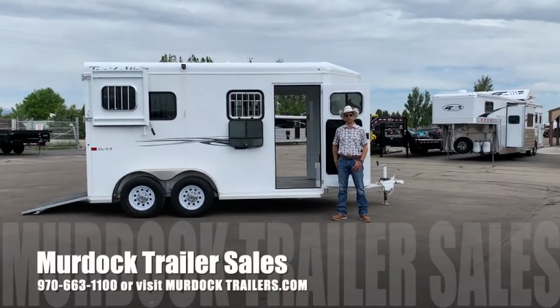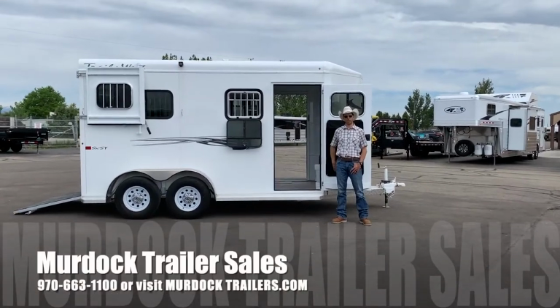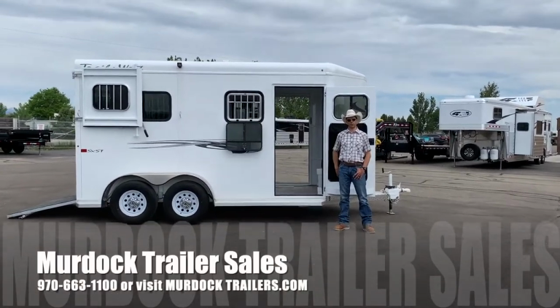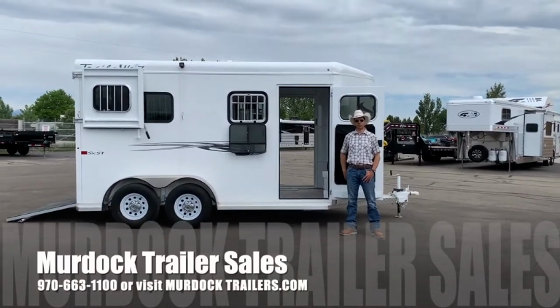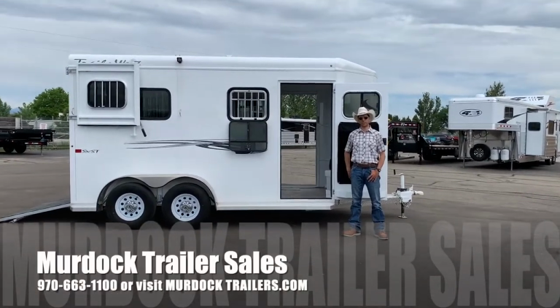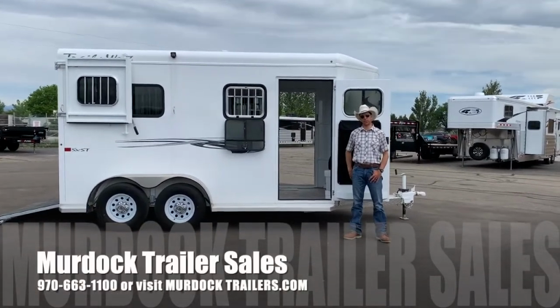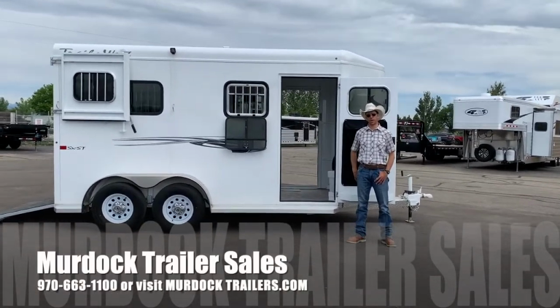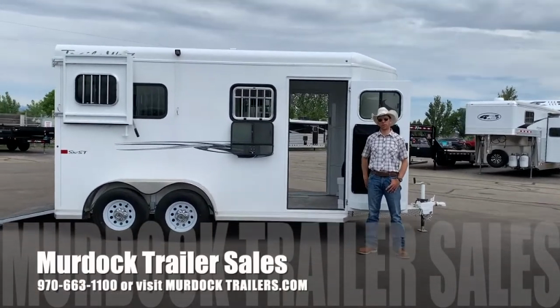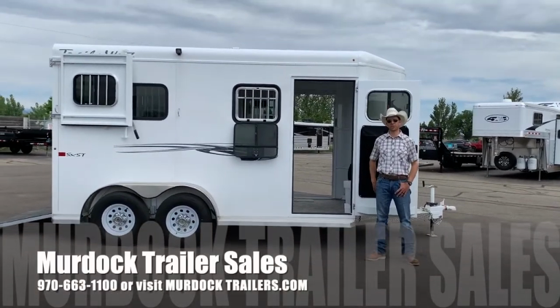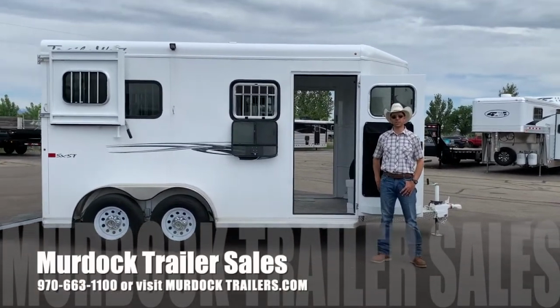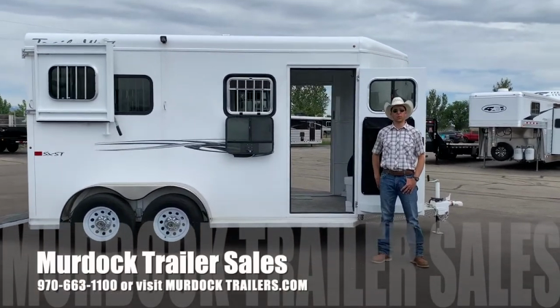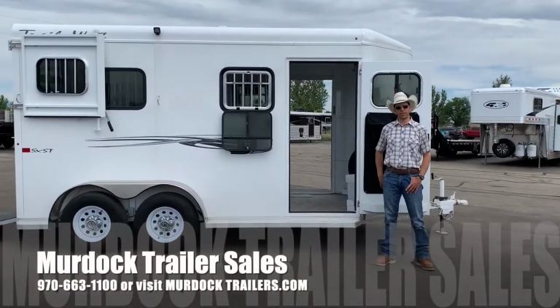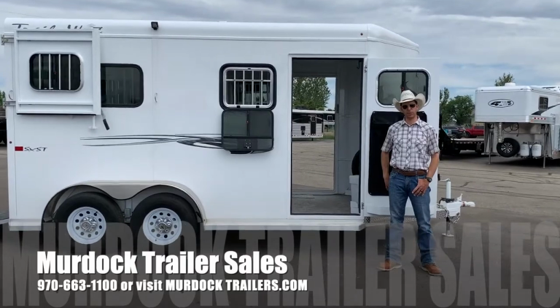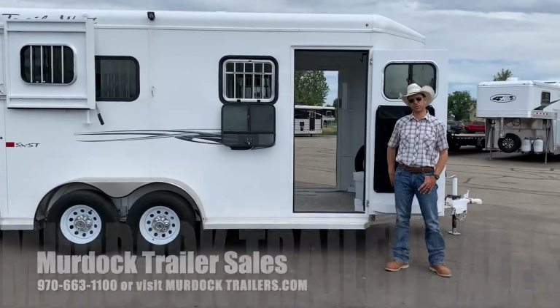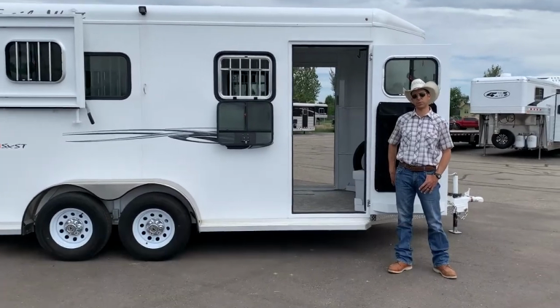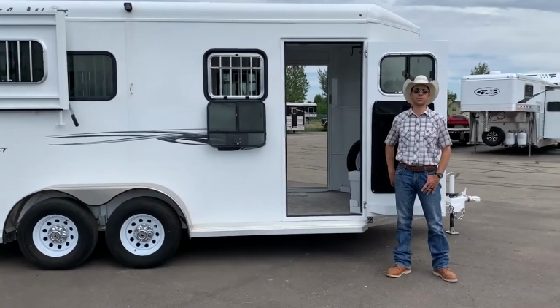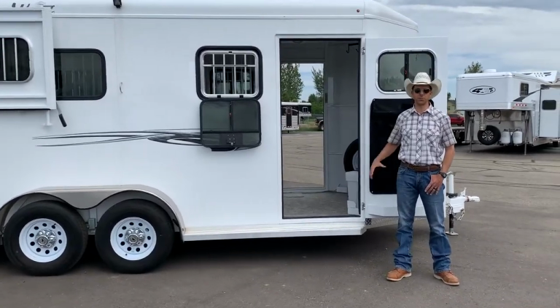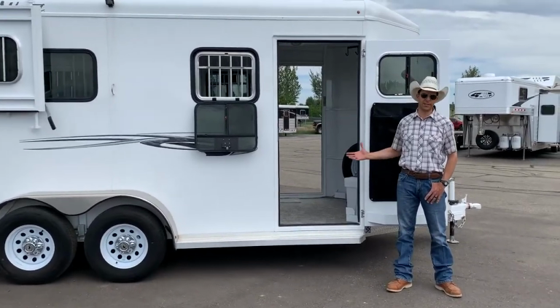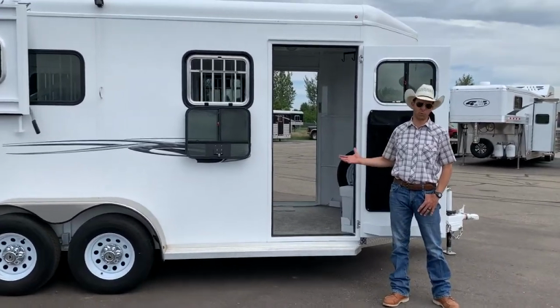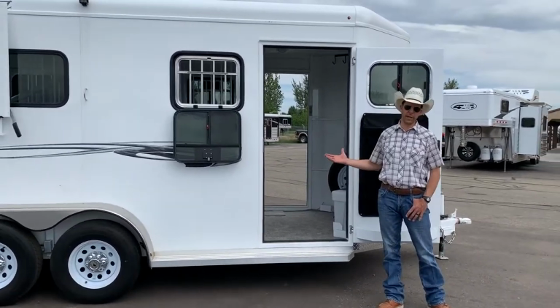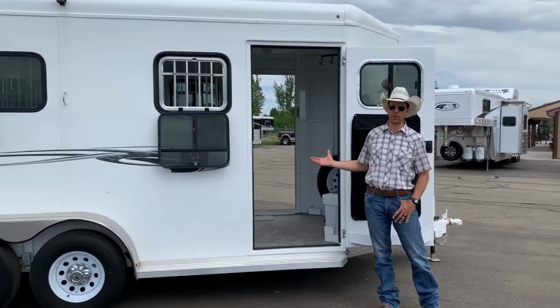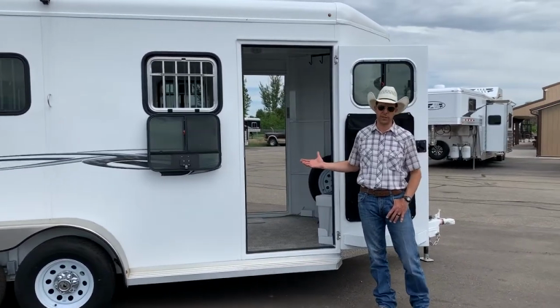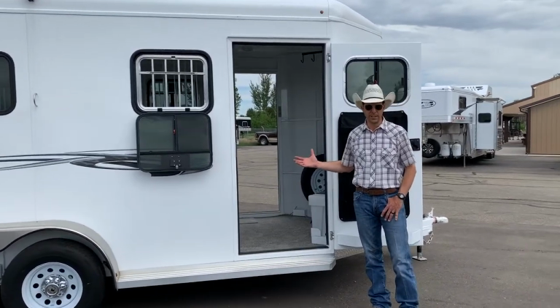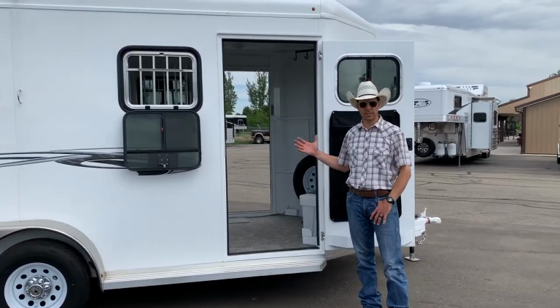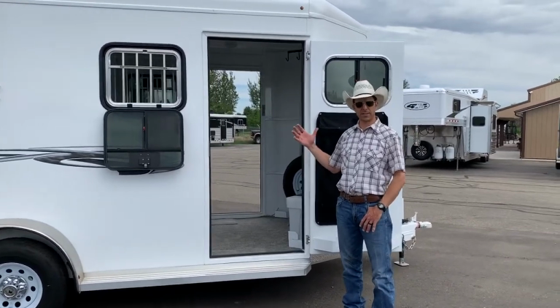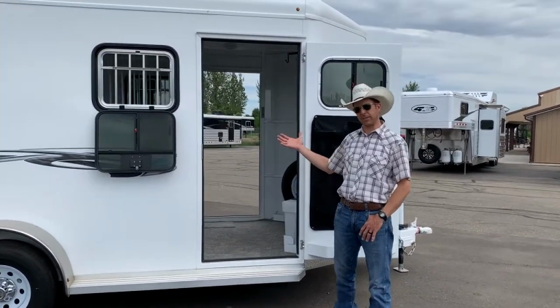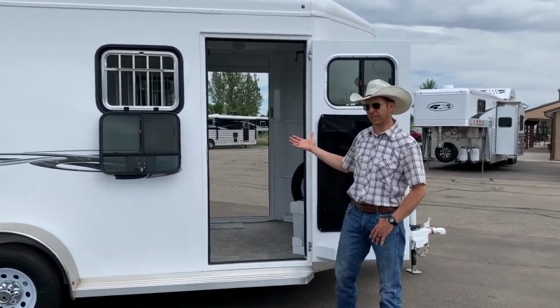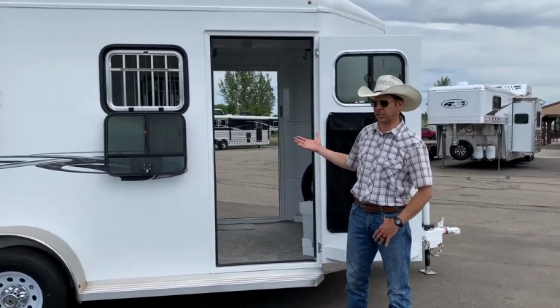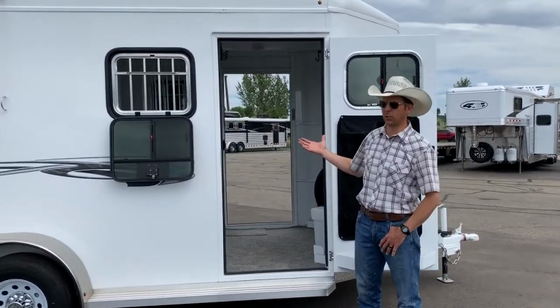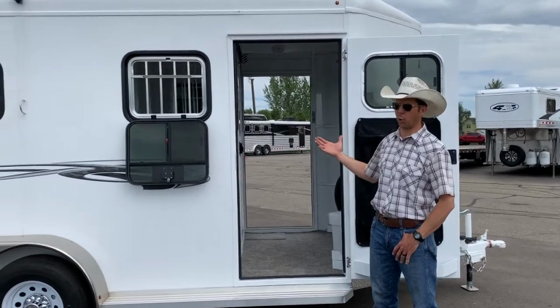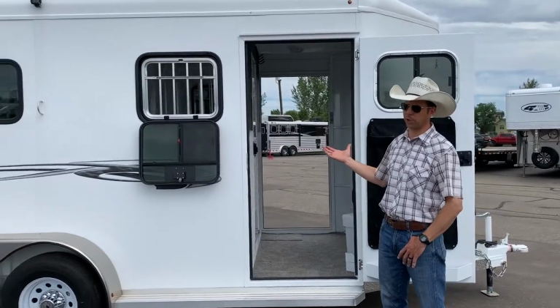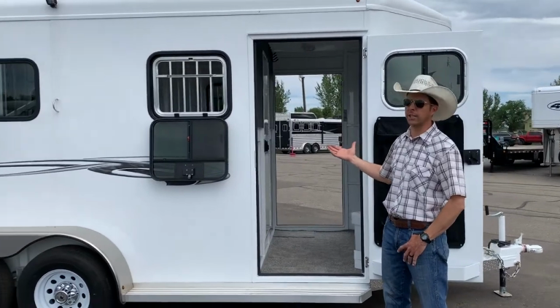Hello everyone, I'm Steve Burnett with Scott Murdock Trailer Sales. I wanted to take a moment to show you our Trails West Royale model trailer. This is a seven foot, six inch tall warmblood trailer.